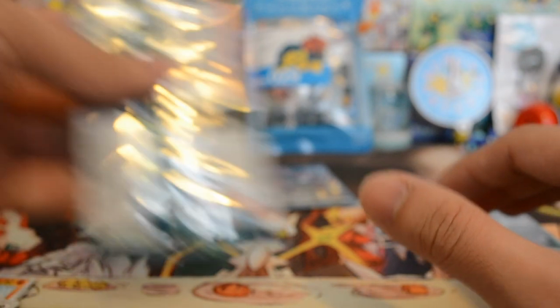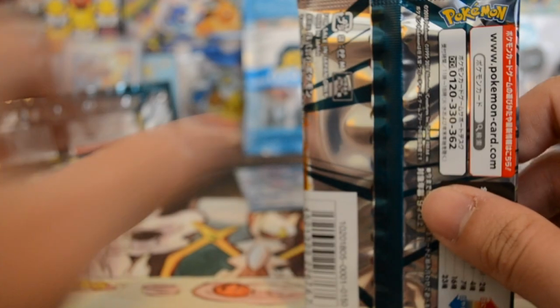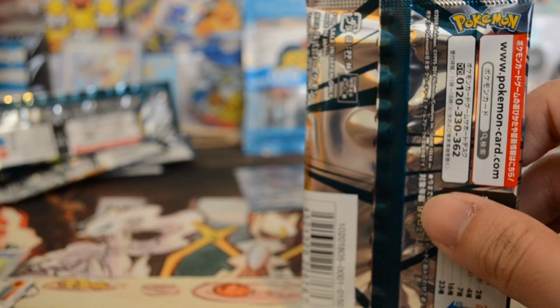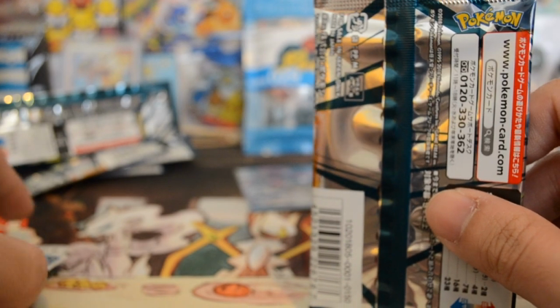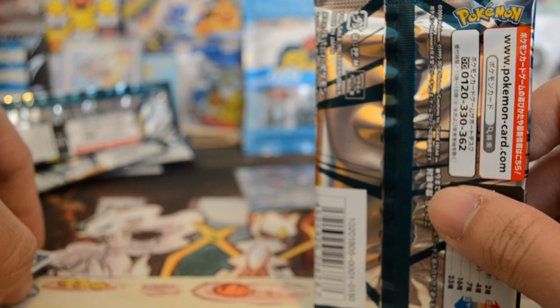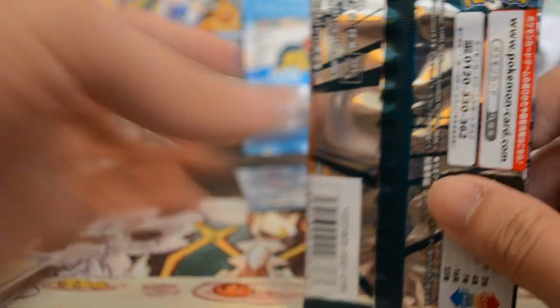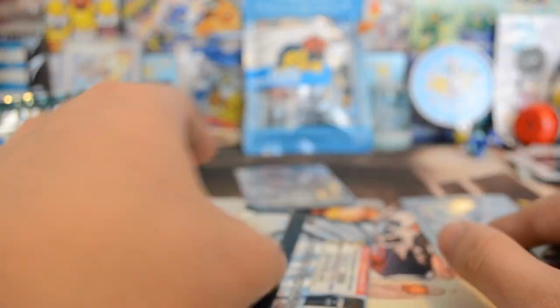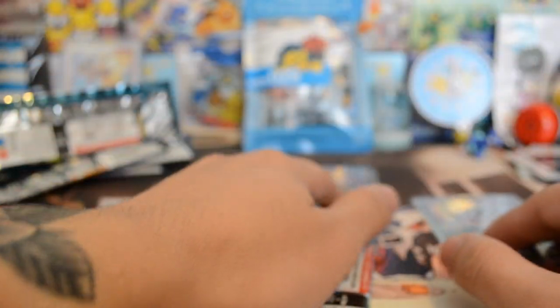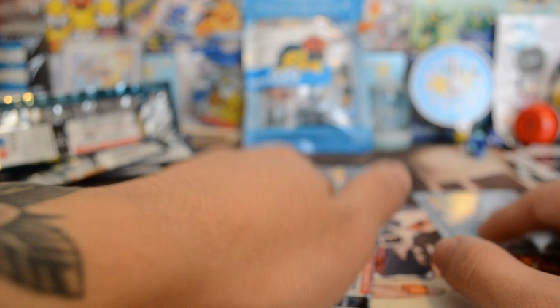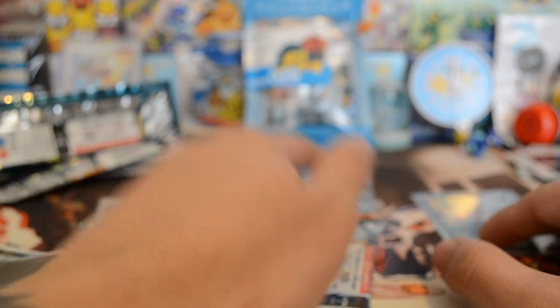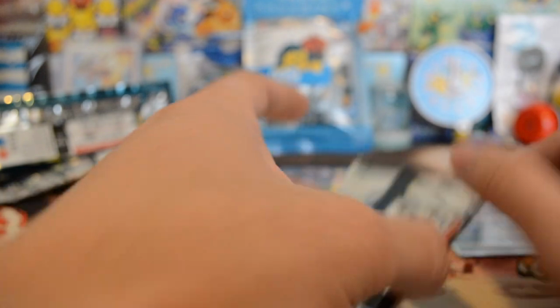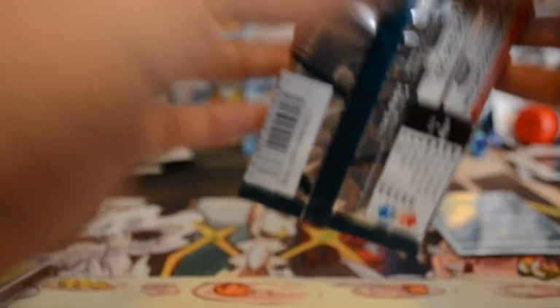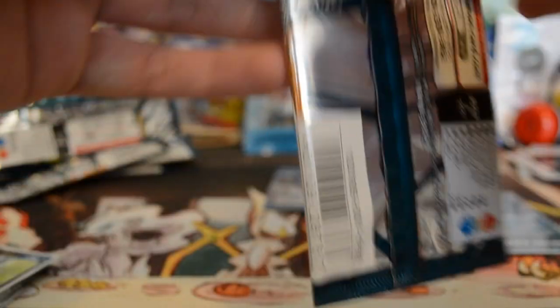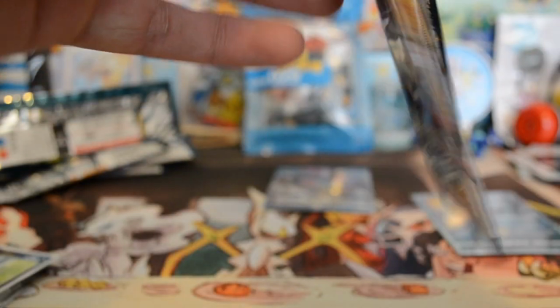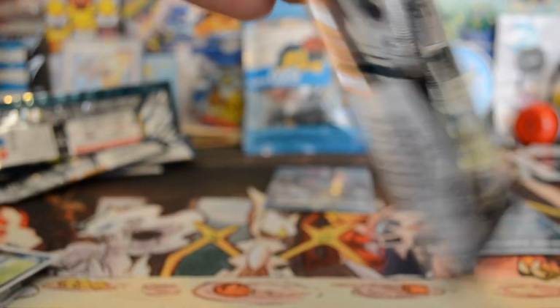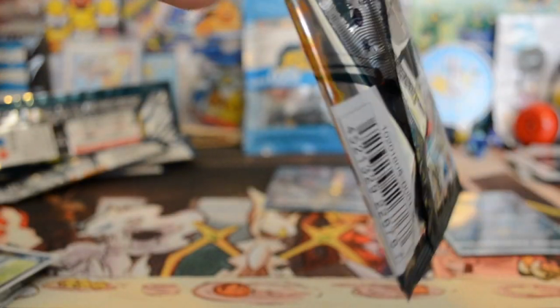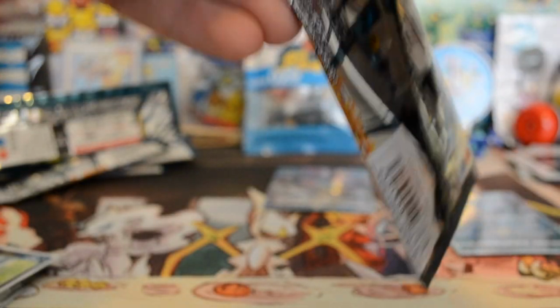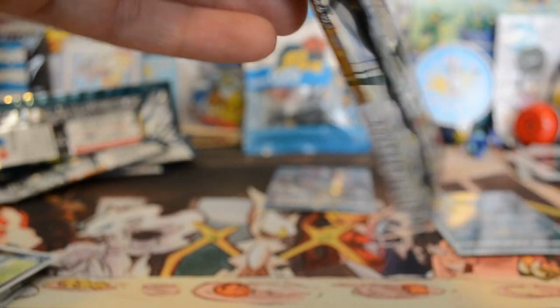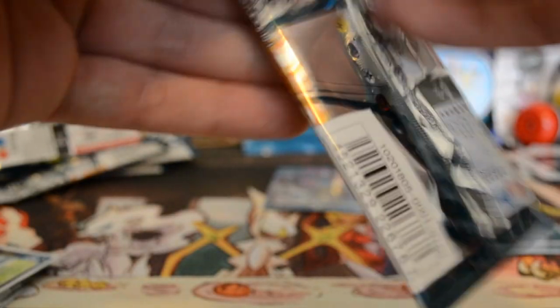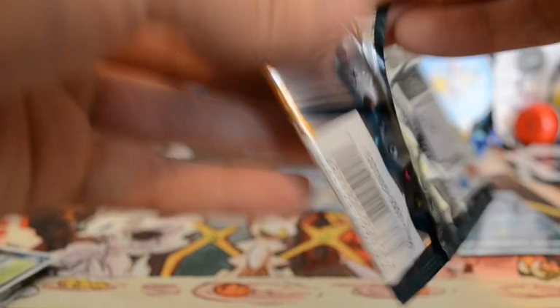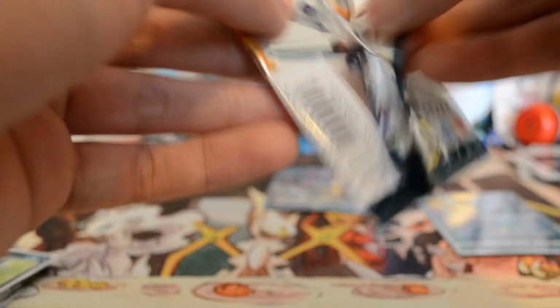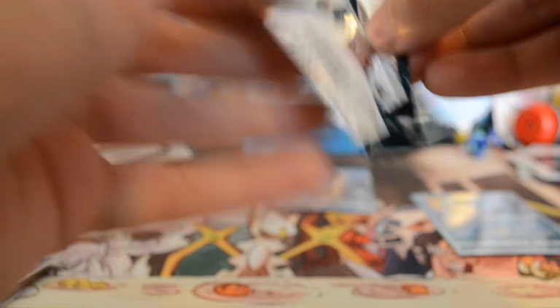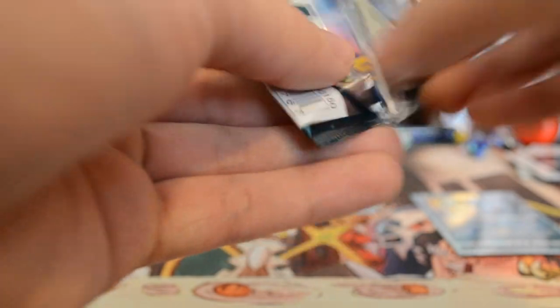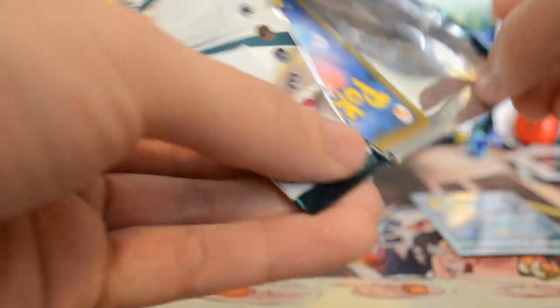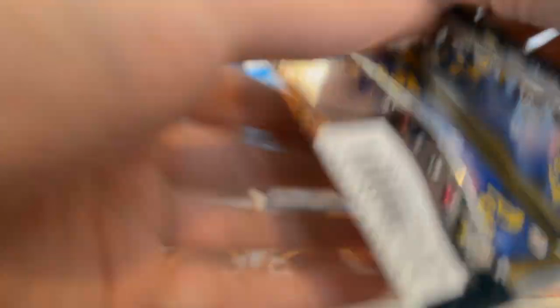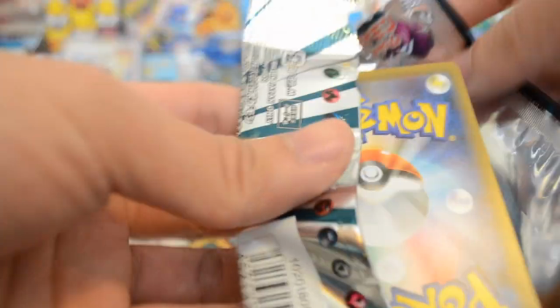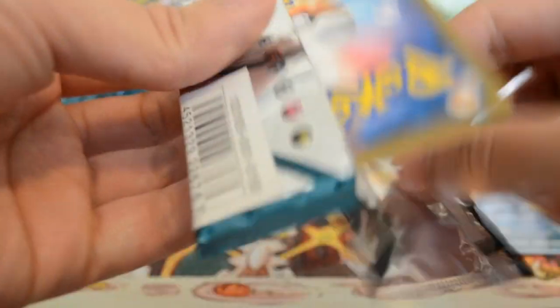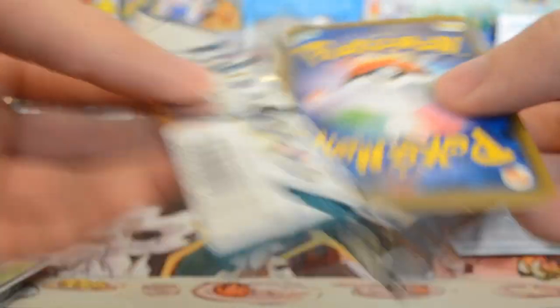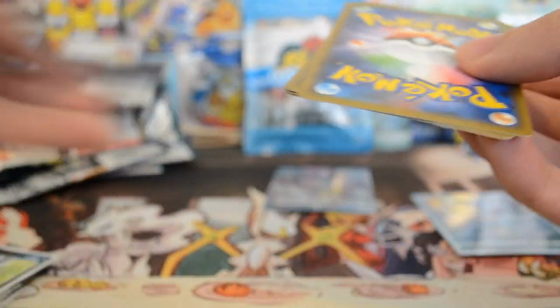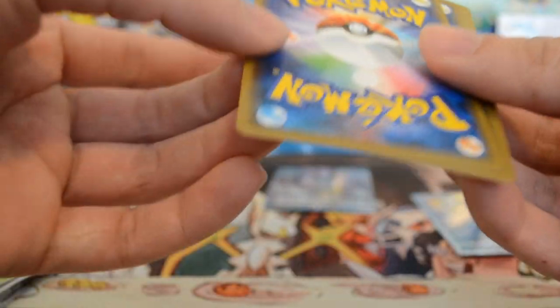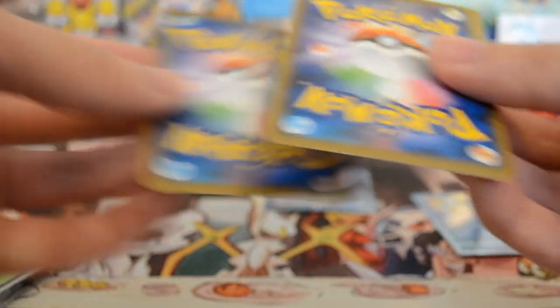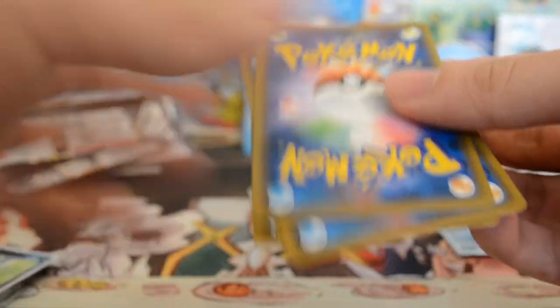Out of four packs we got a holo and a GX, so we got more than the average. Anything else that comes is just extra icing on the cake. Last pack — let's see what we can get.